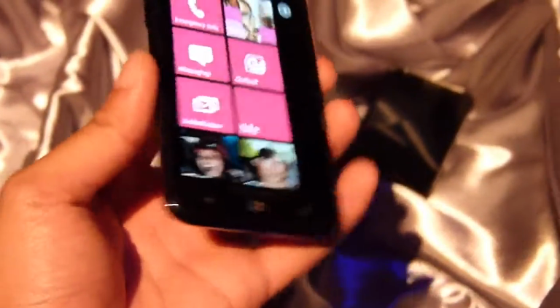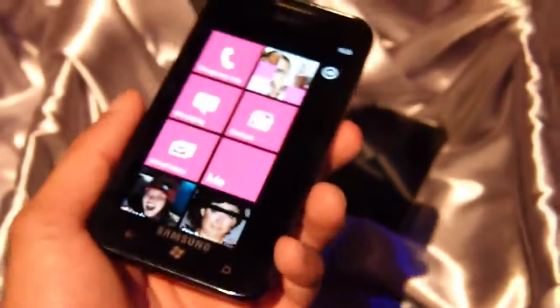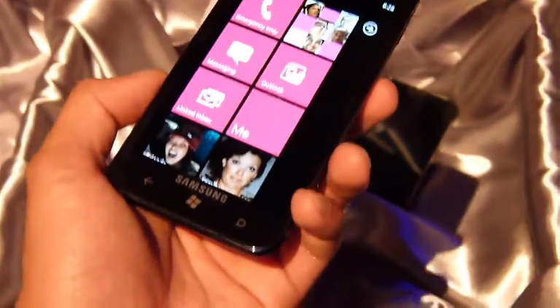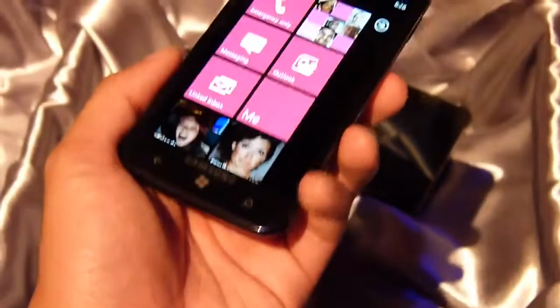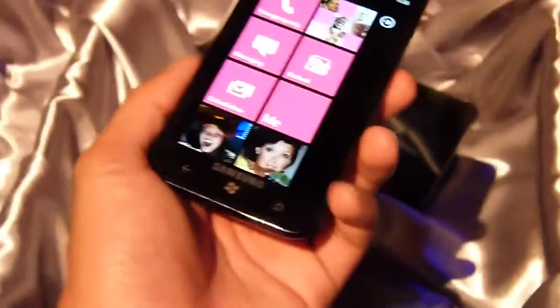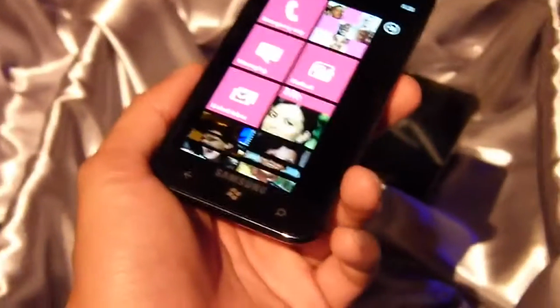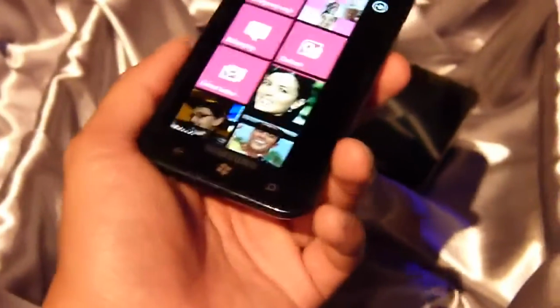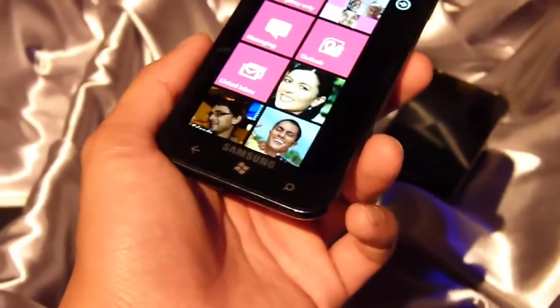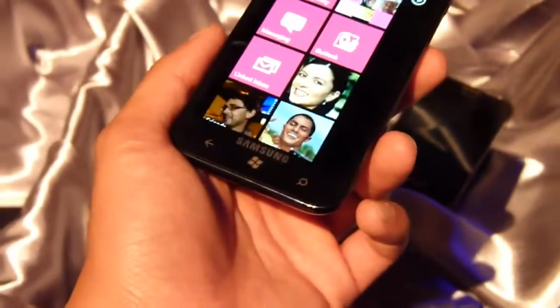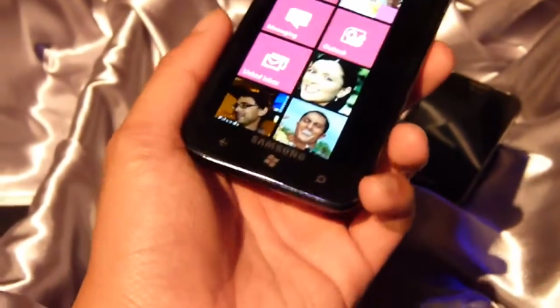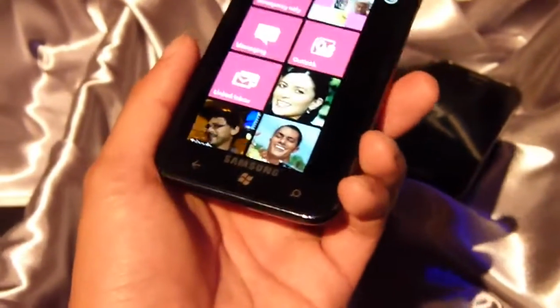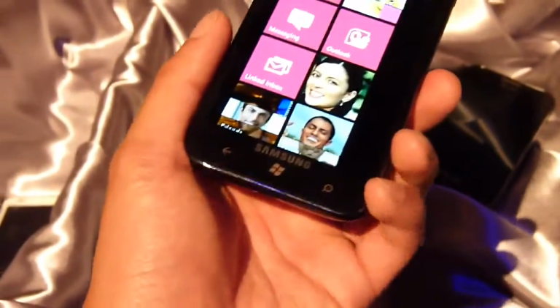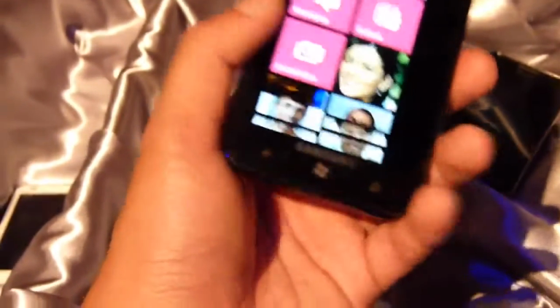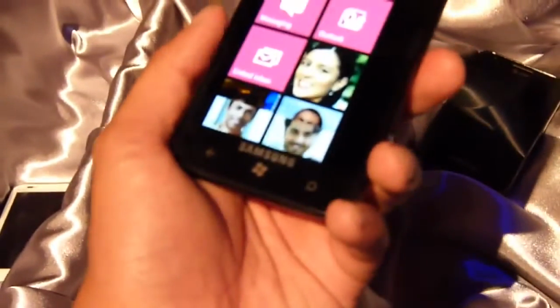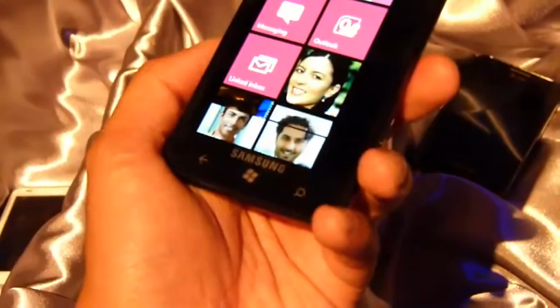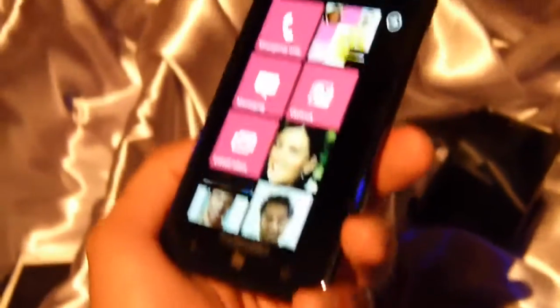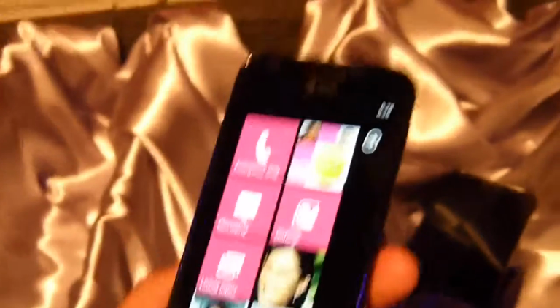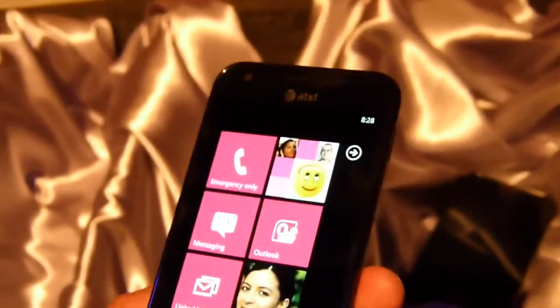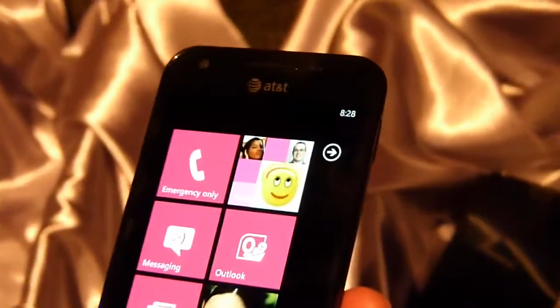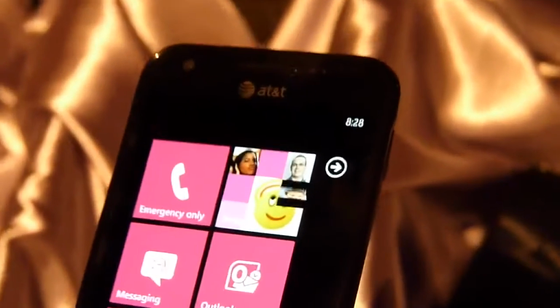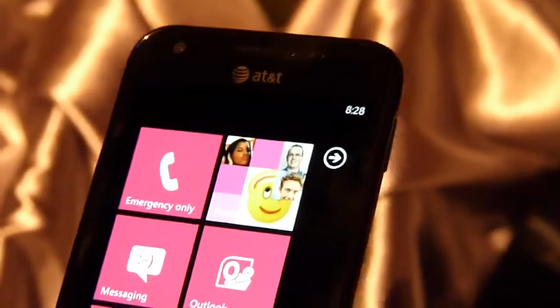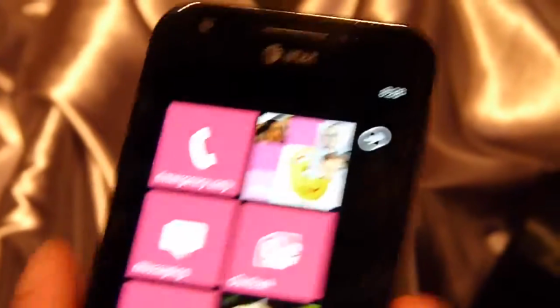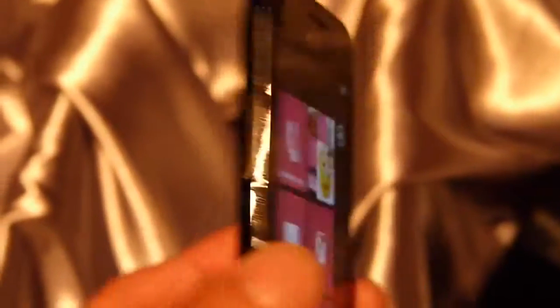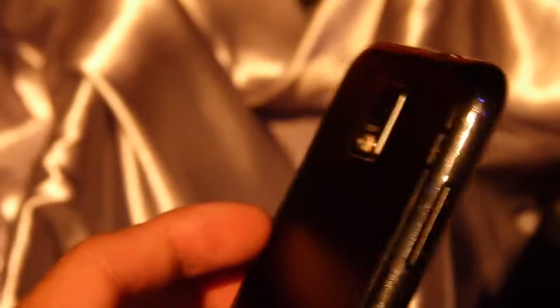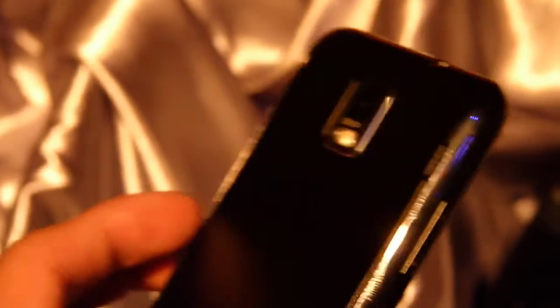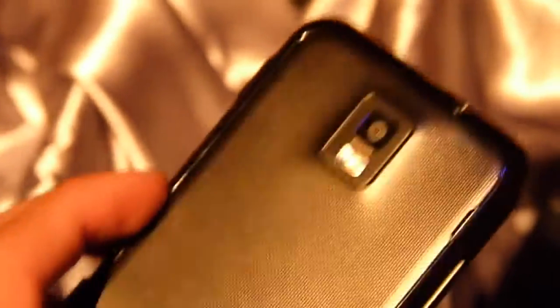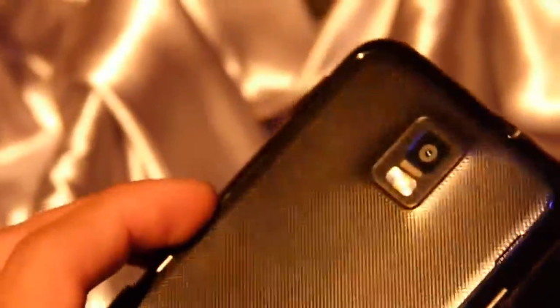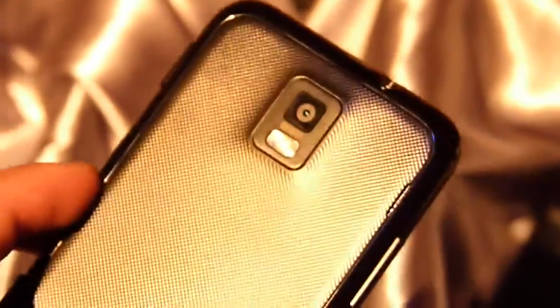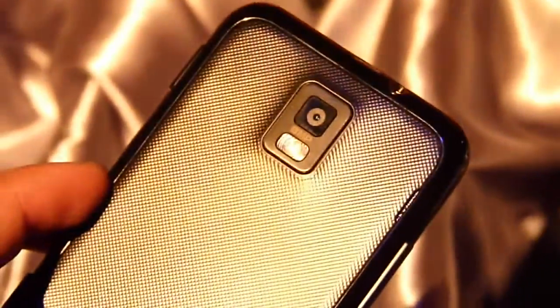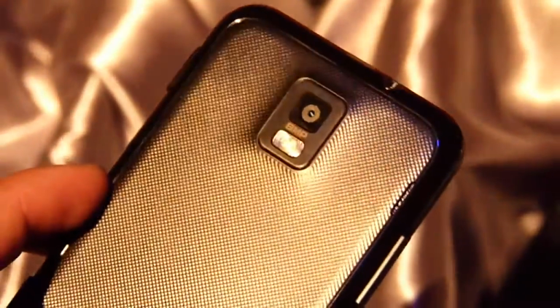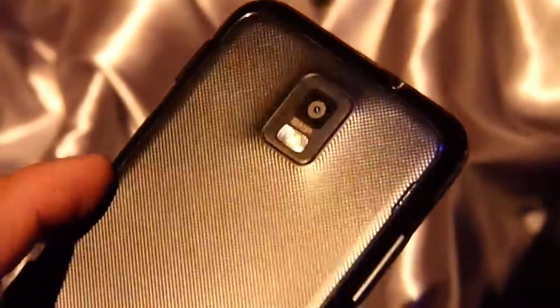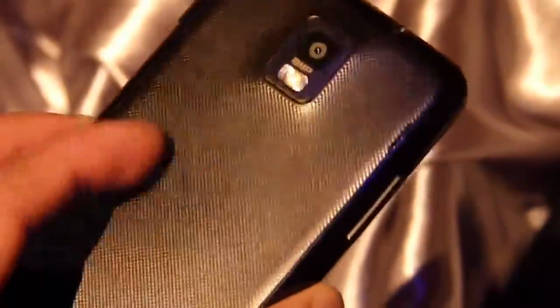Some of the other features: it has a 1.4 GHz single-core processor. There's a 1.3 megapixel front-facing camera, and on the rear it has an 8 megapixel autofocus camera with a single LED flash.